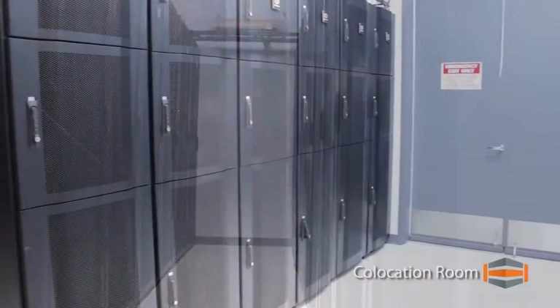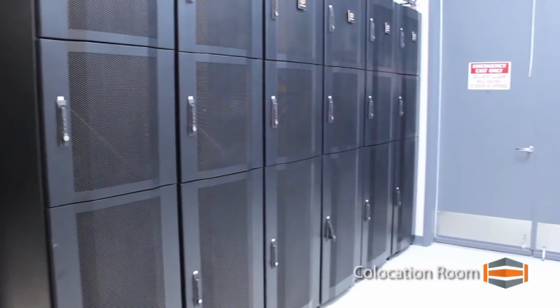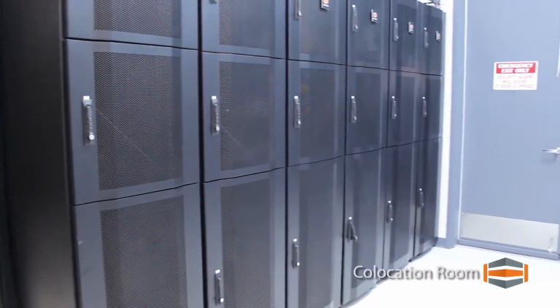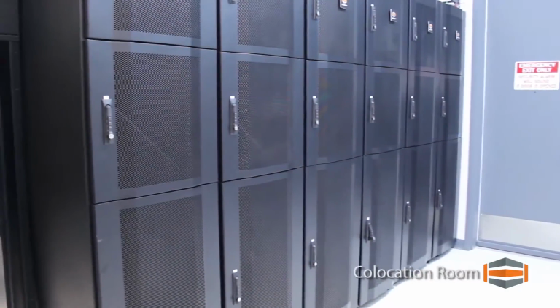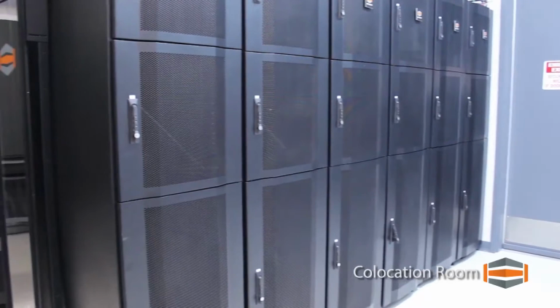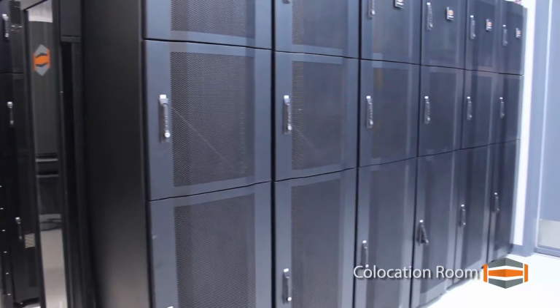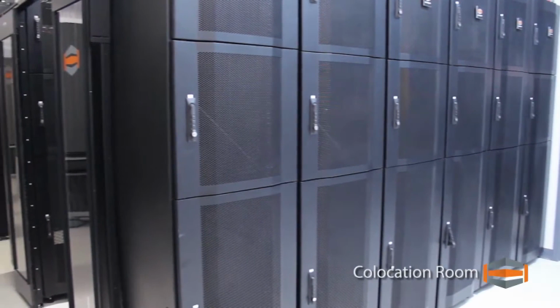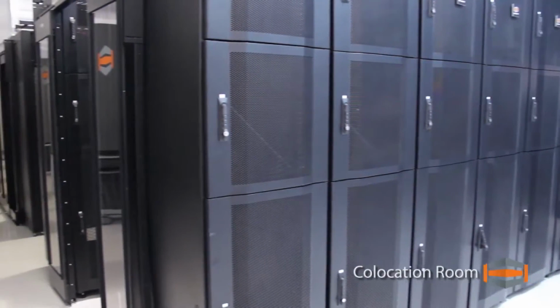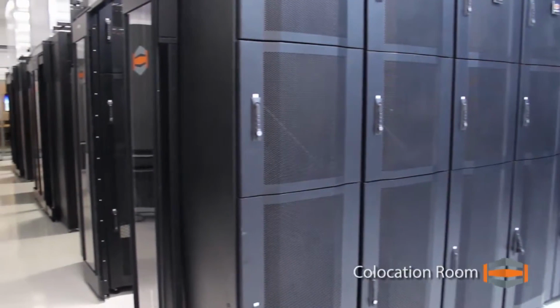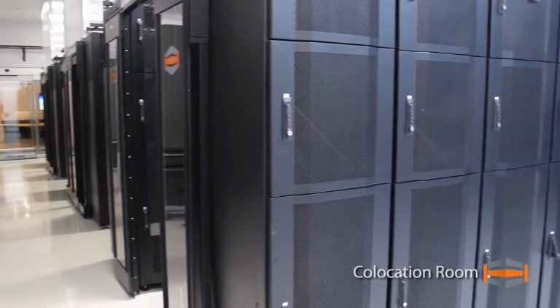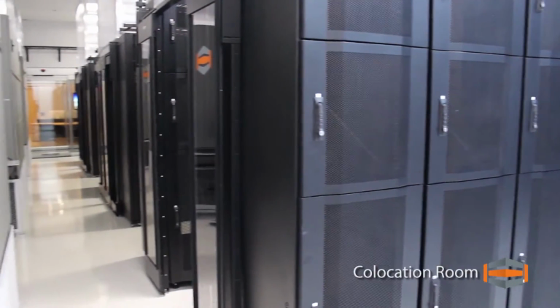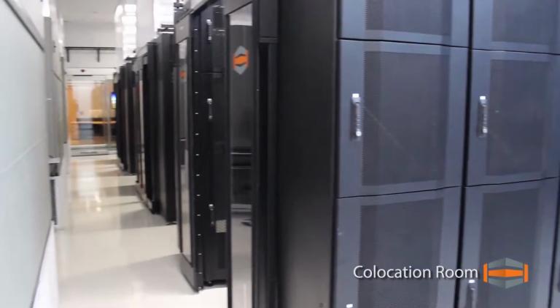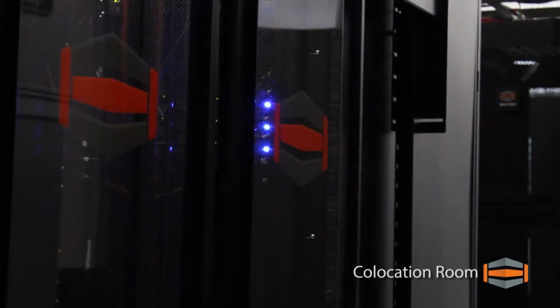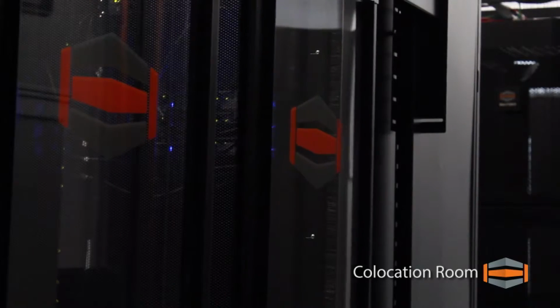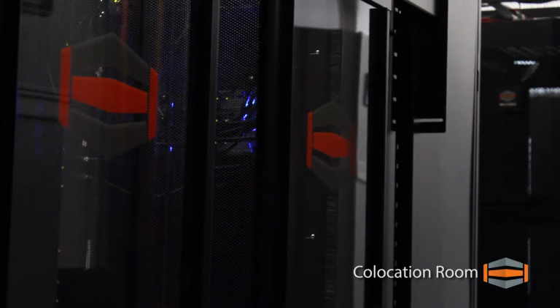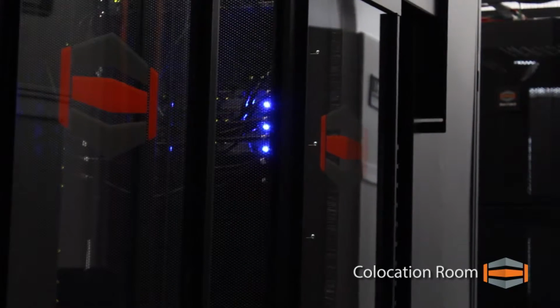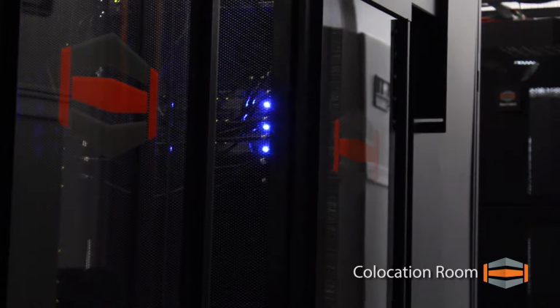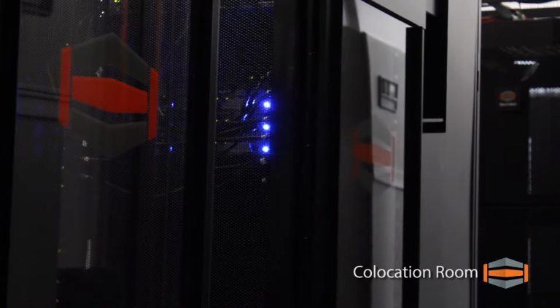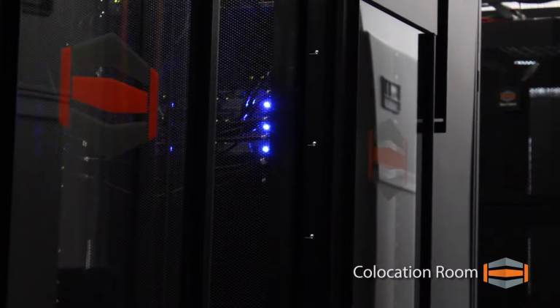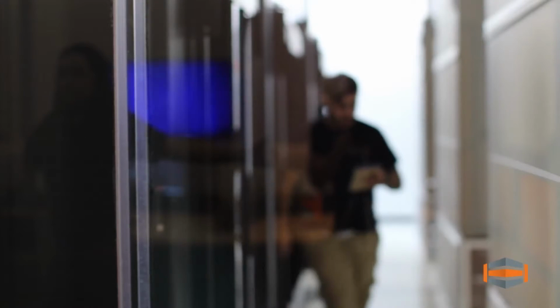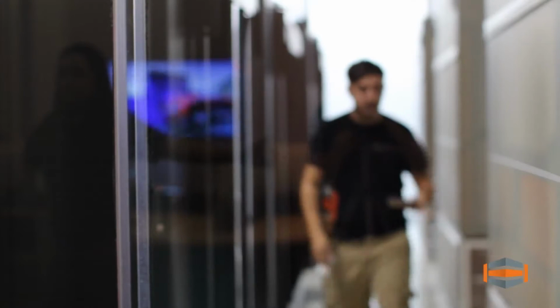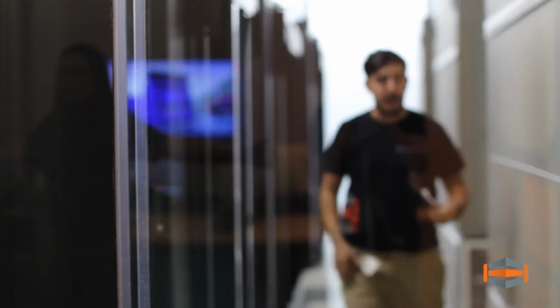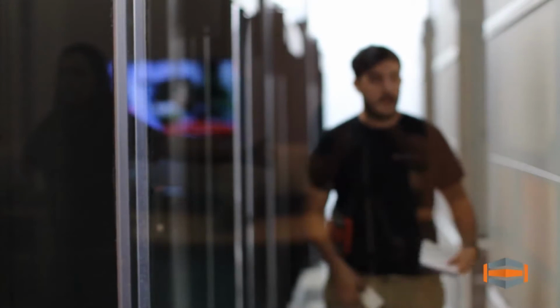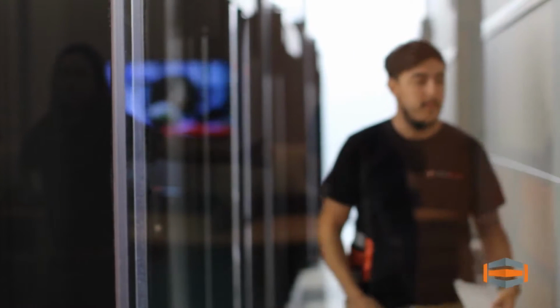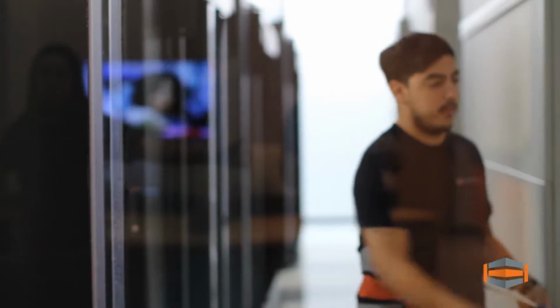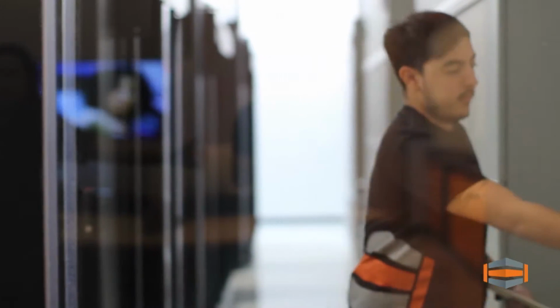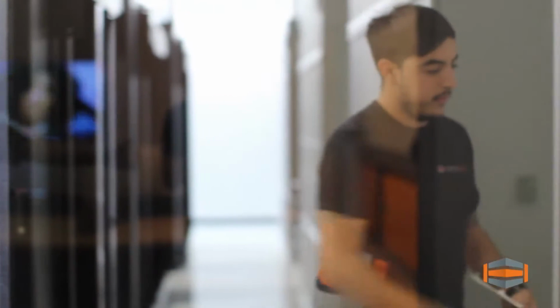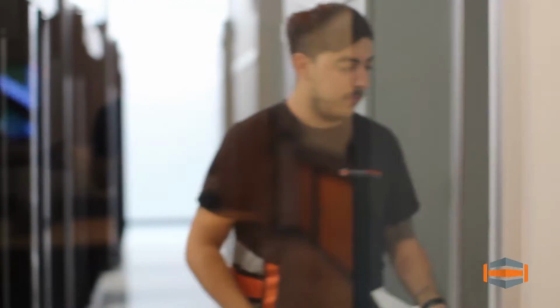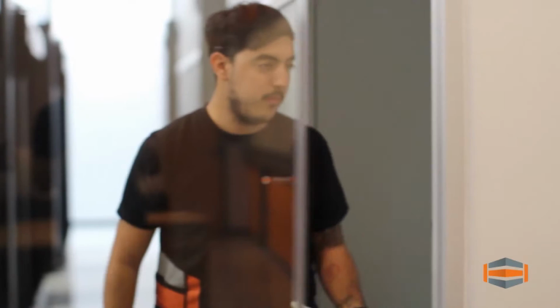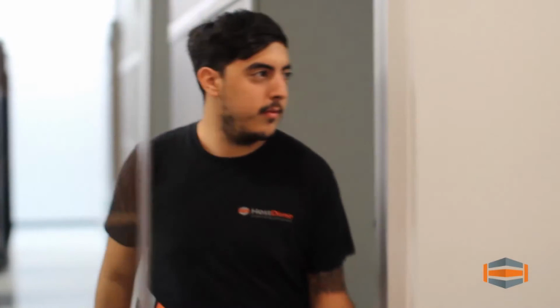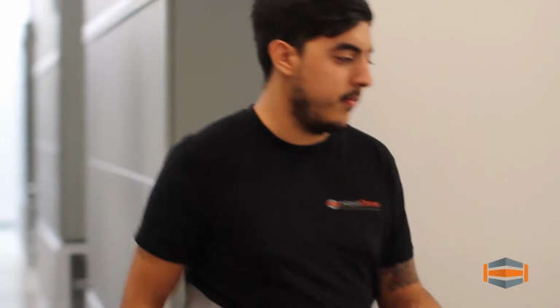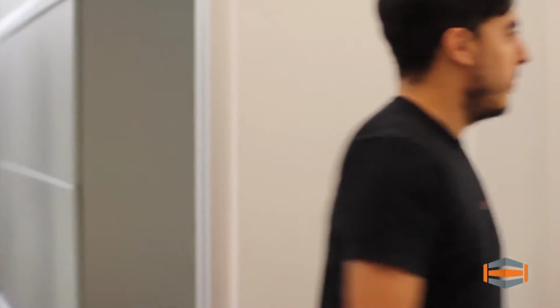Cabinets feature independently locking quarter, half, and full cabinets so servers can only be accessed by their owners. This has also allowed us to quarantine access to our other servers, where only Hosteim employees and escorted guests may enter.